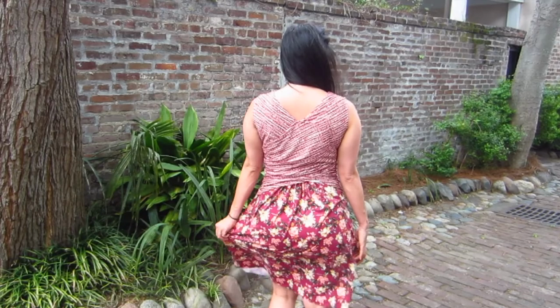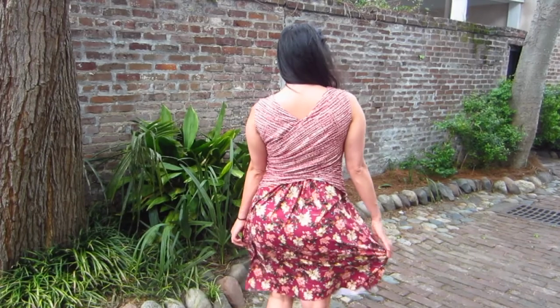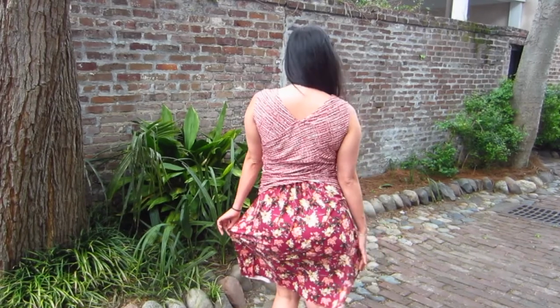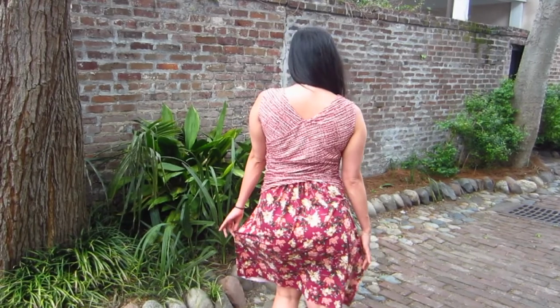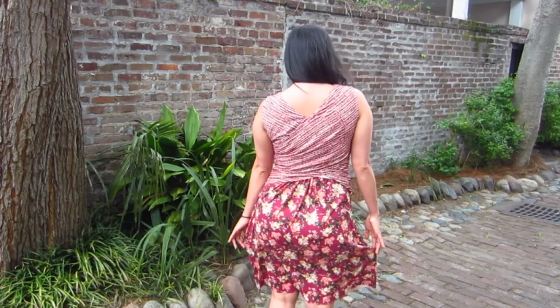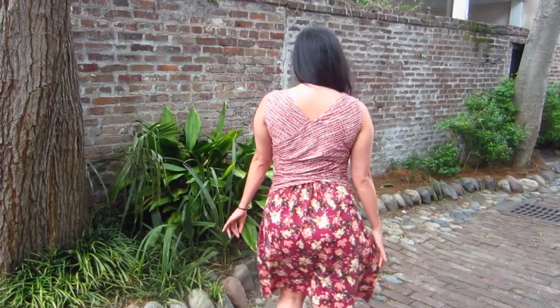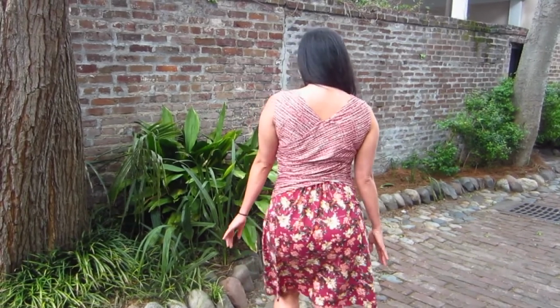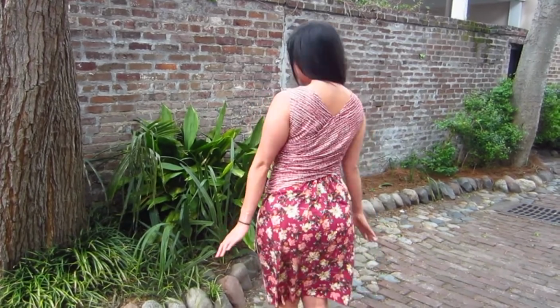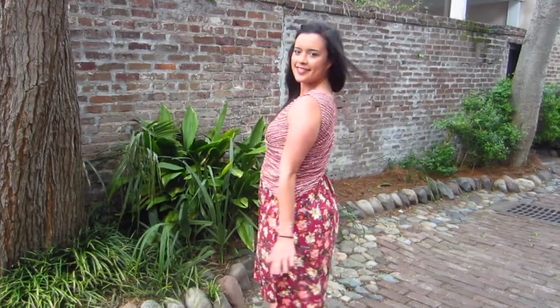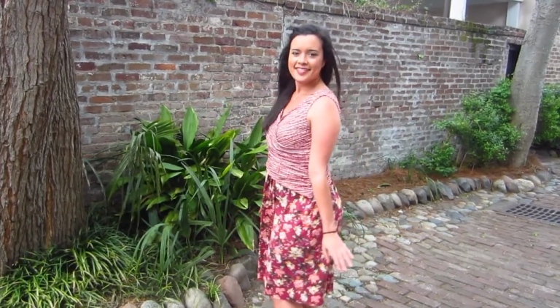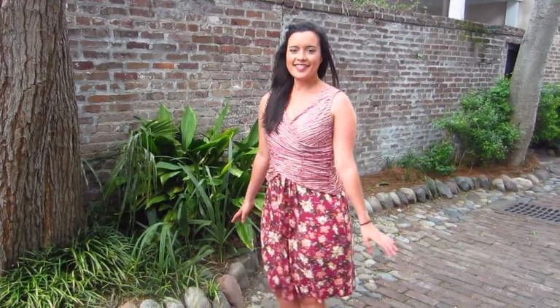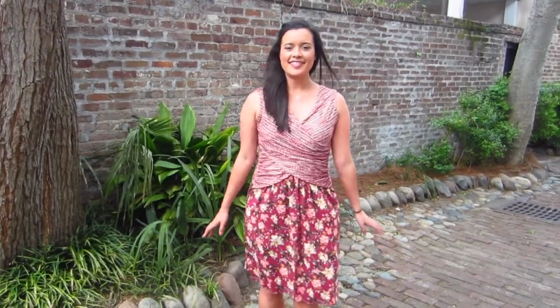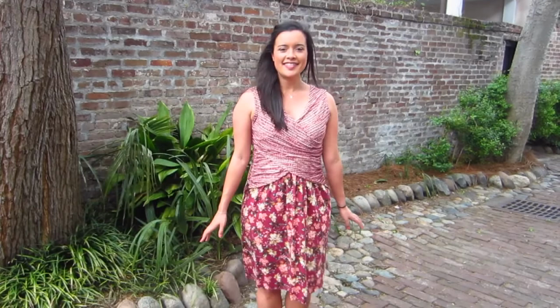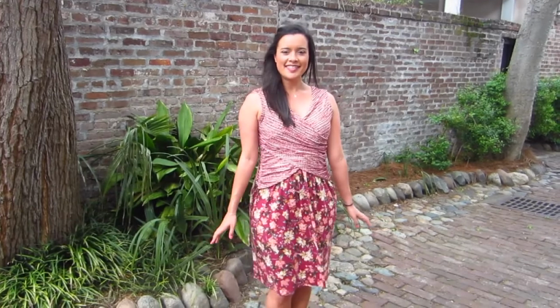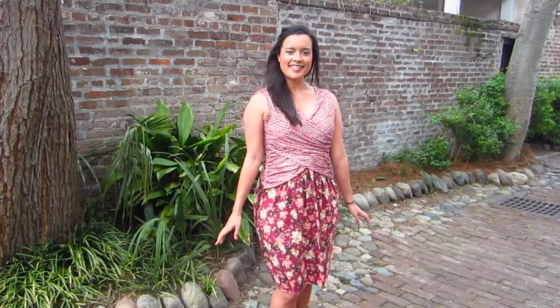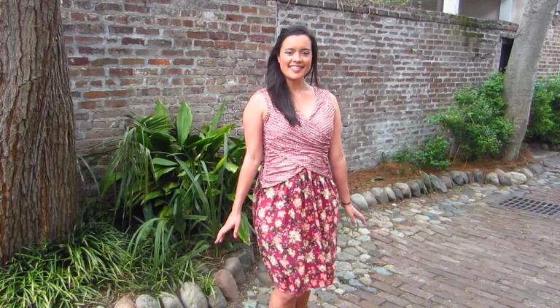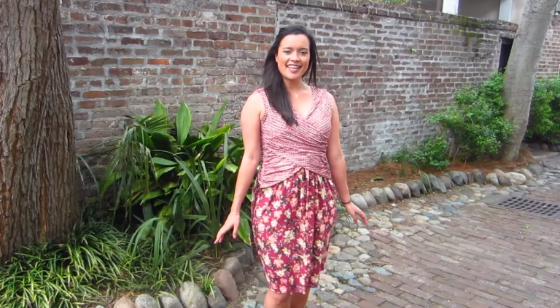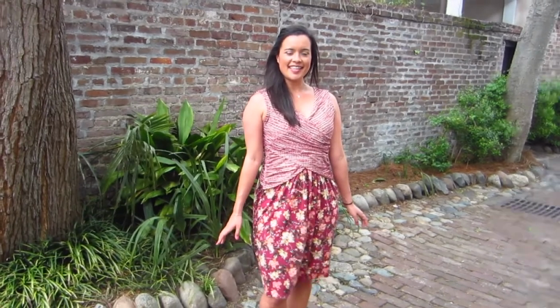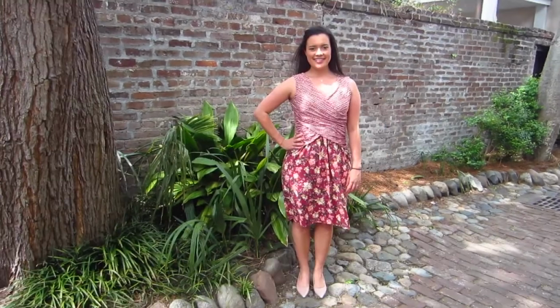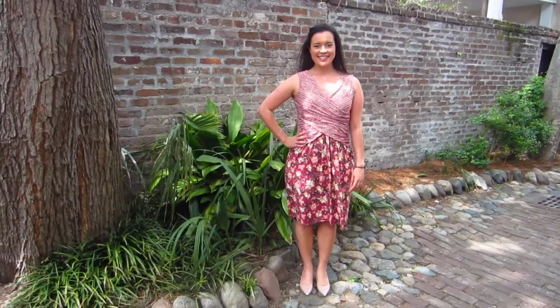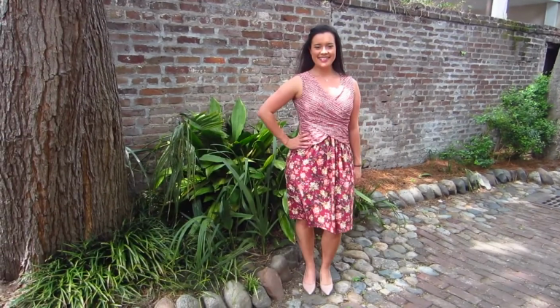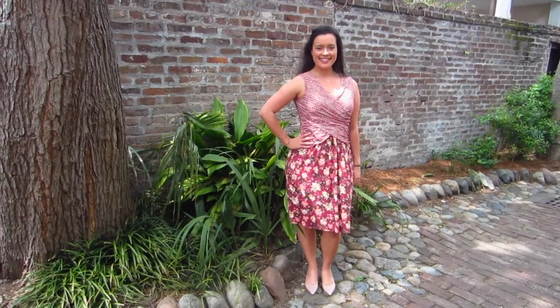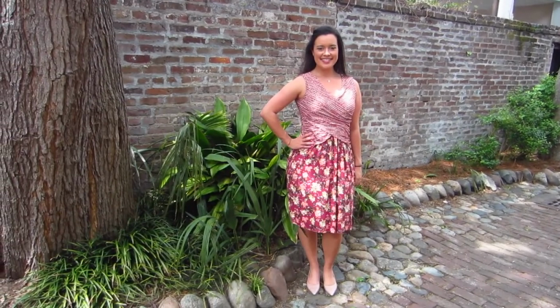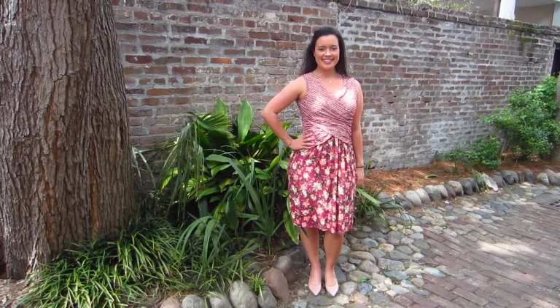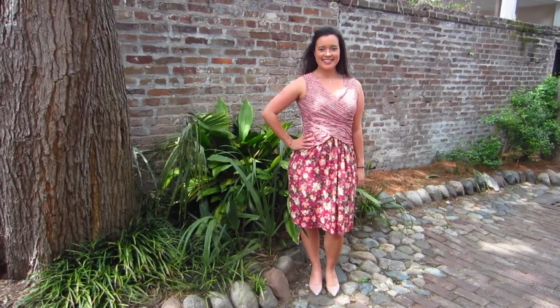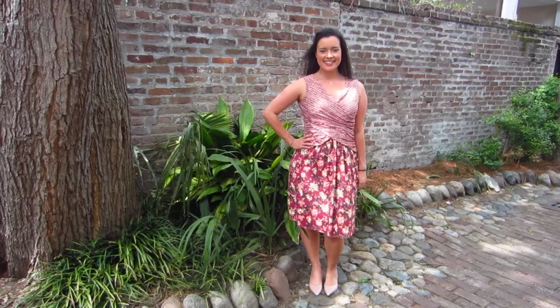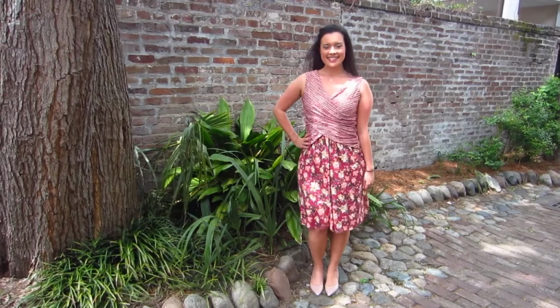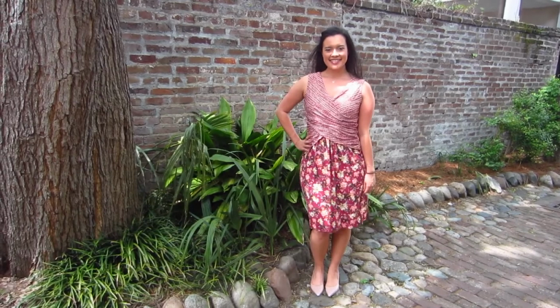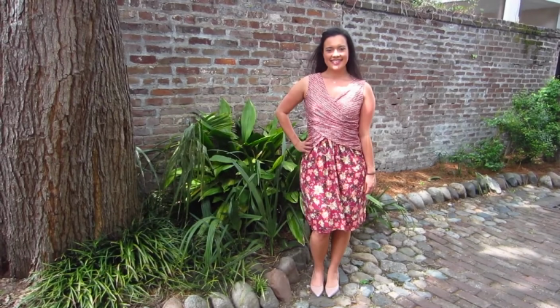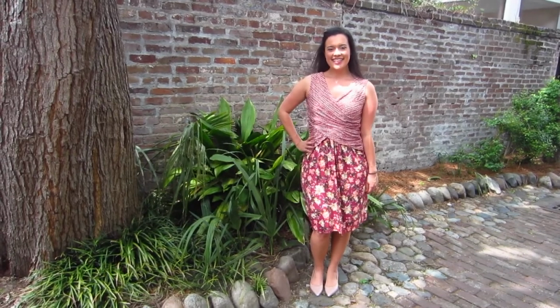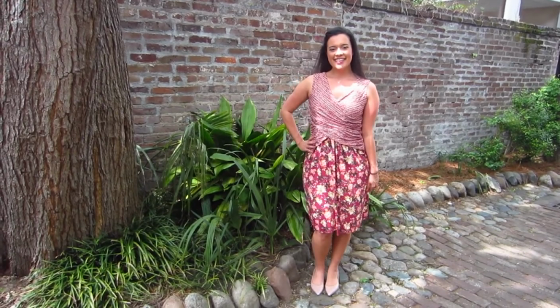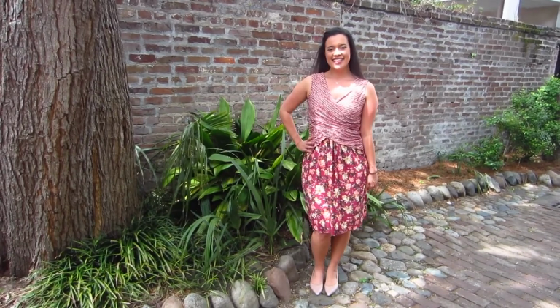I hope you like my pattern mixing double brushed poly knit dress. I still have the green colorway to play with, so look forward to seeing that. In the meantime, head on over to califabrics.com and check out their amazing selection. Thanks for watching. Bye!